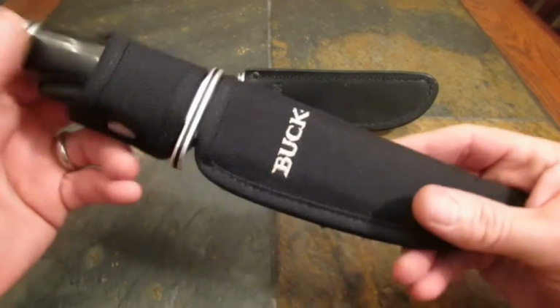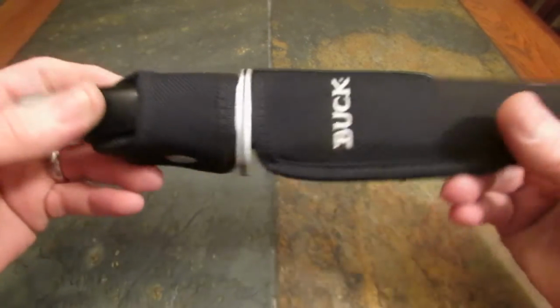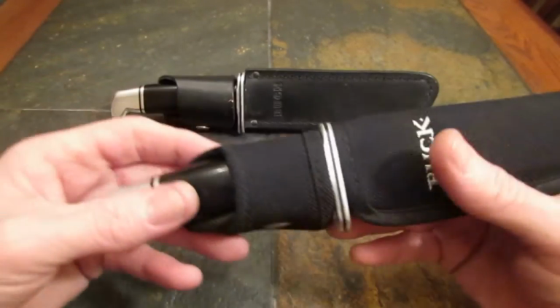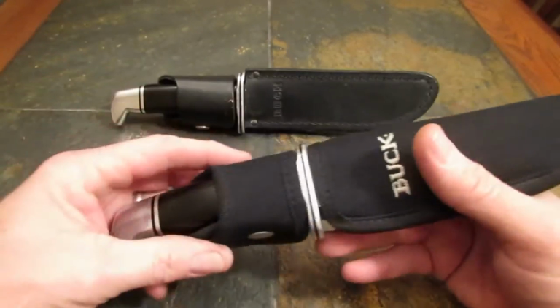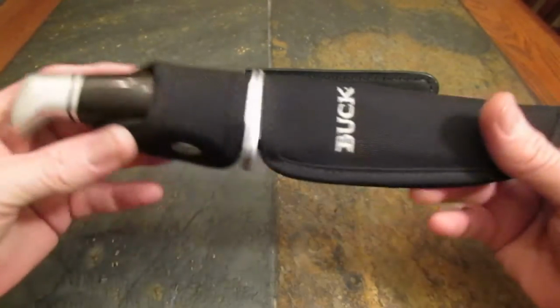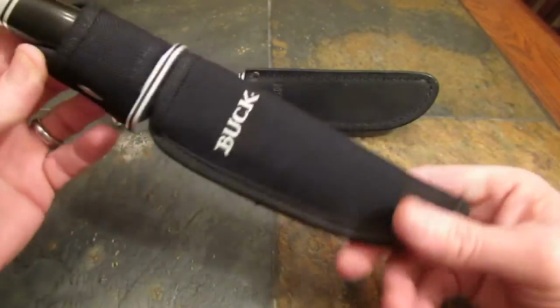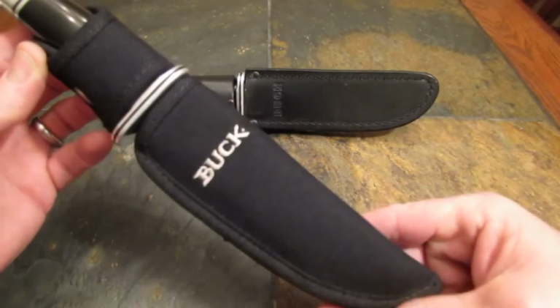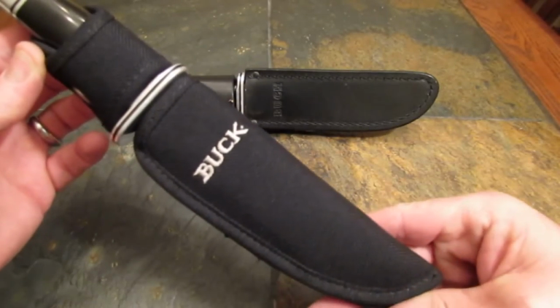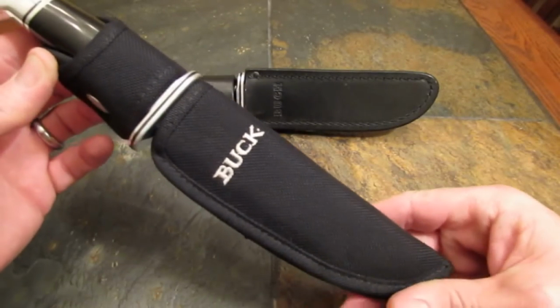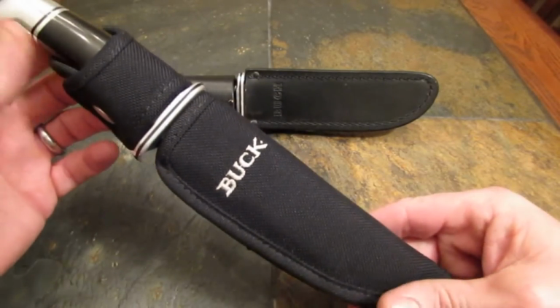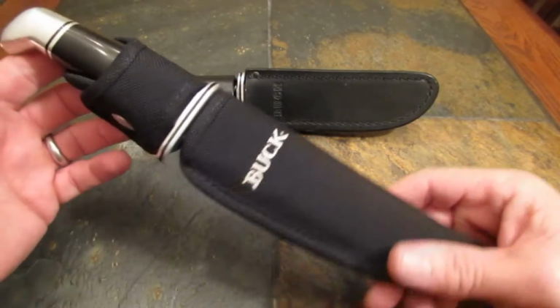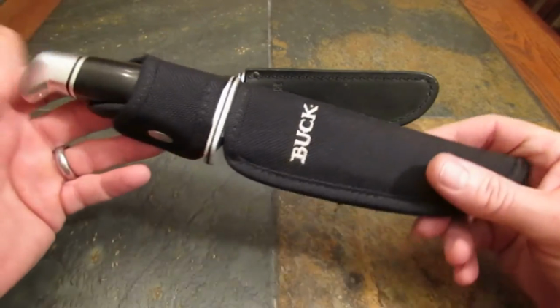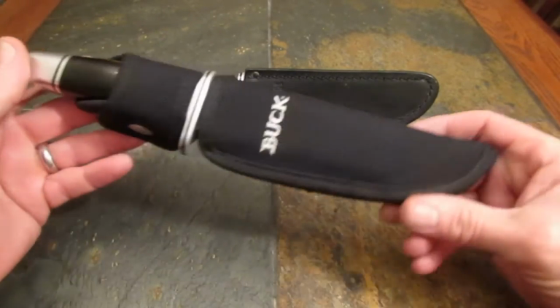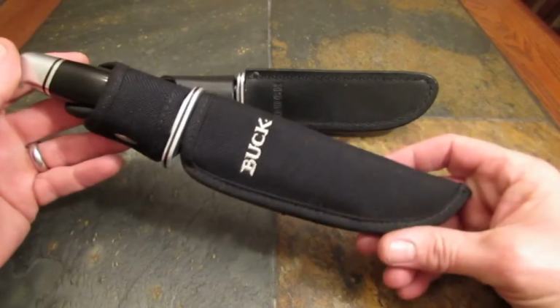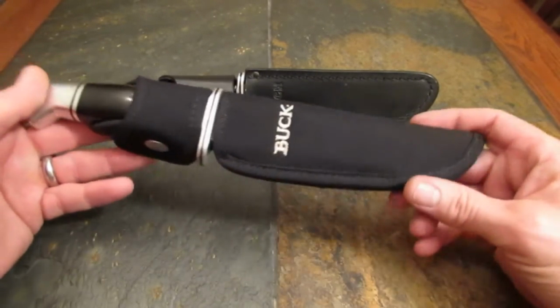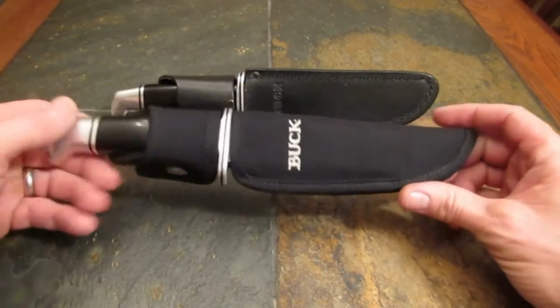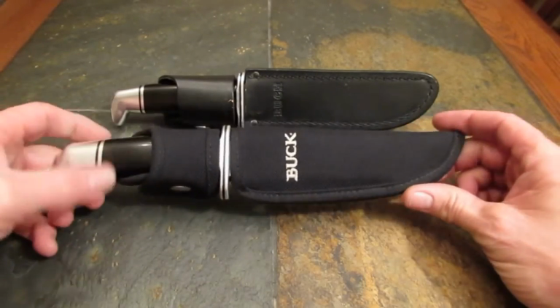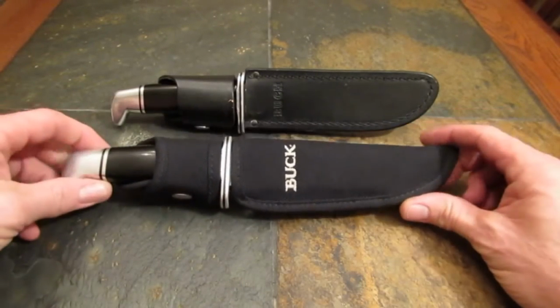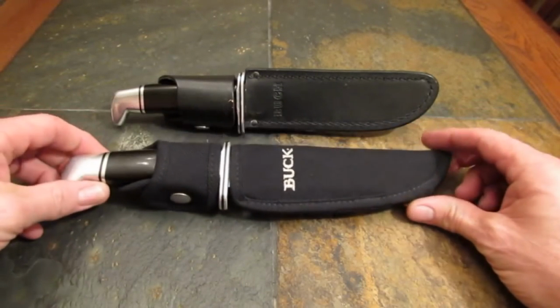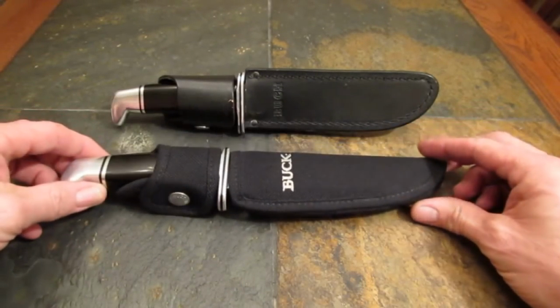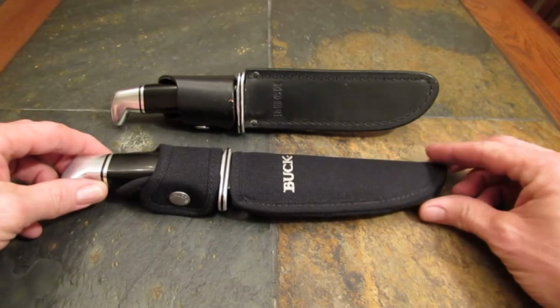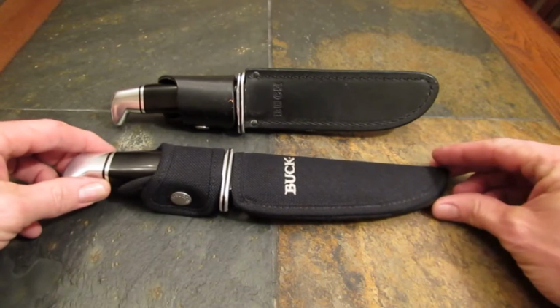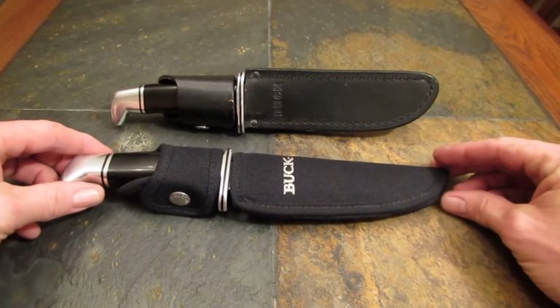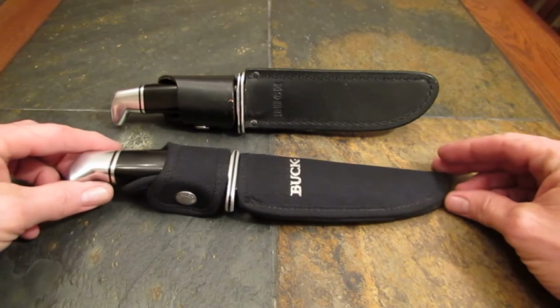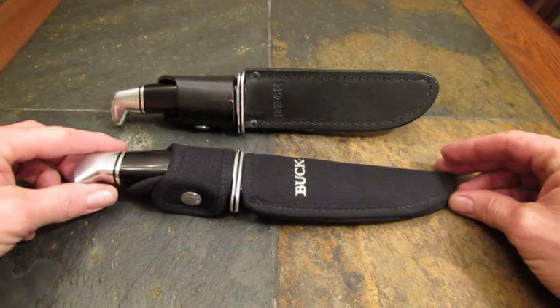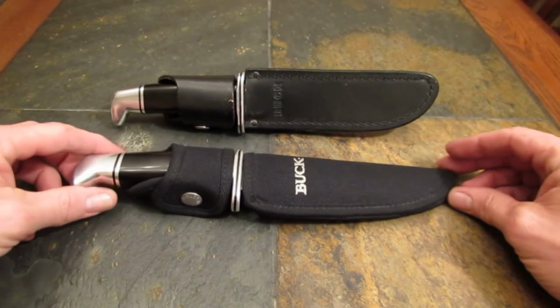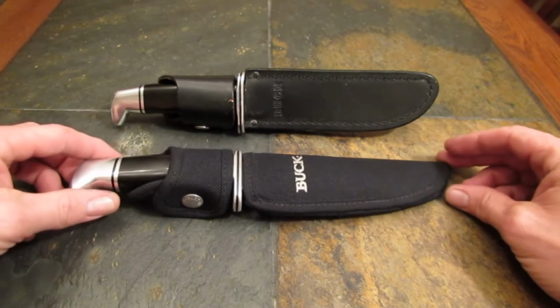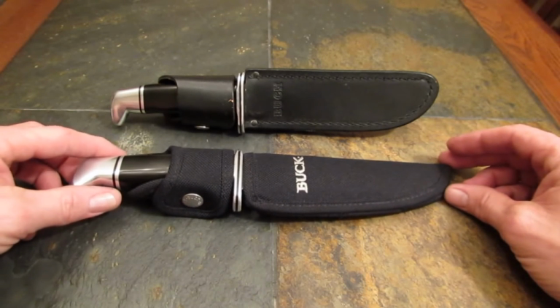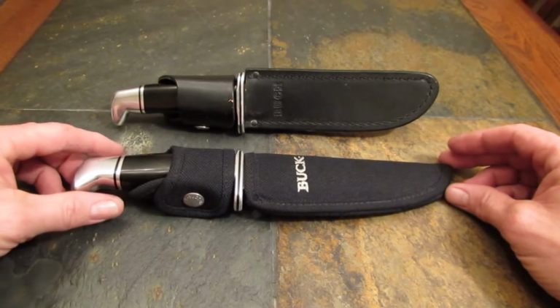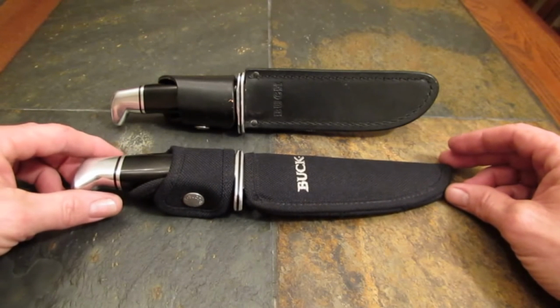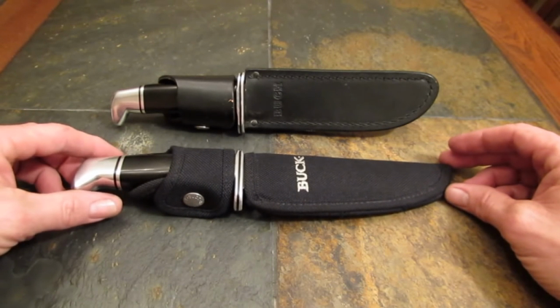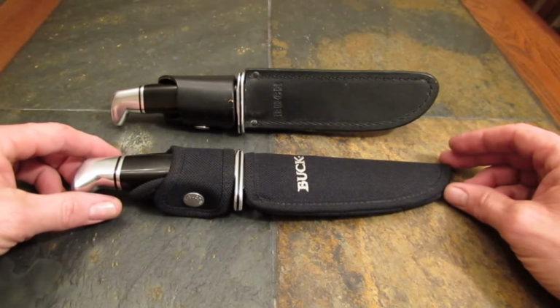And what is it? Well, it's another Buck 119. And I thought, since they were made about 15 years apart, I would get them out for you in front of the camera and talk about a little history.